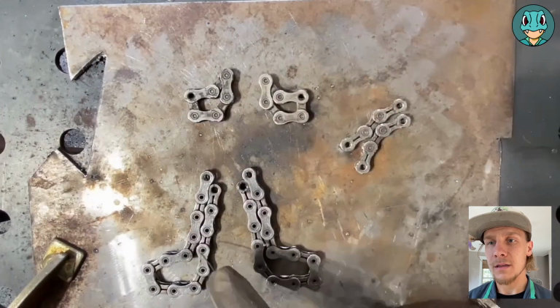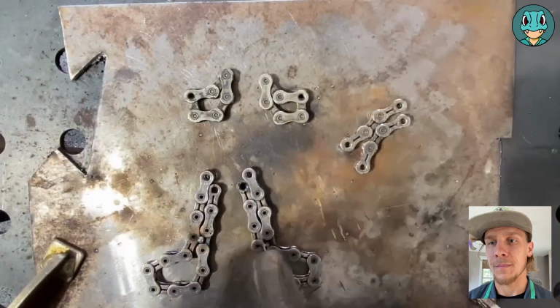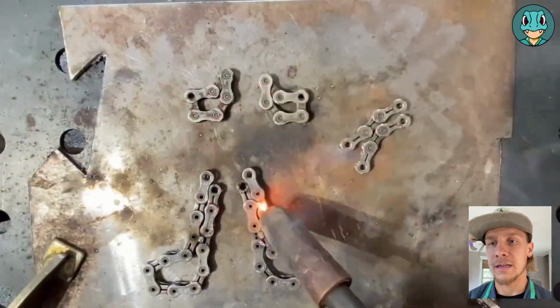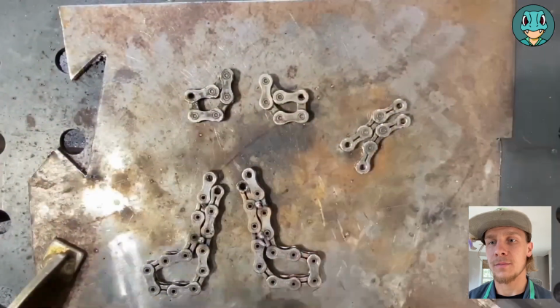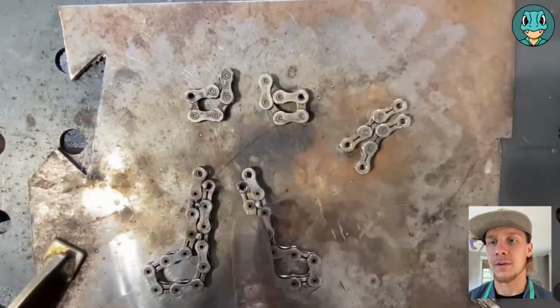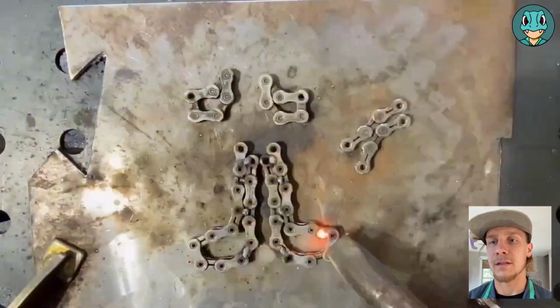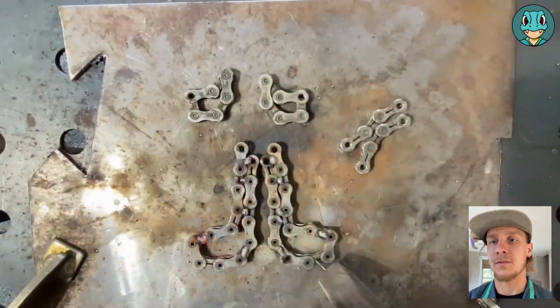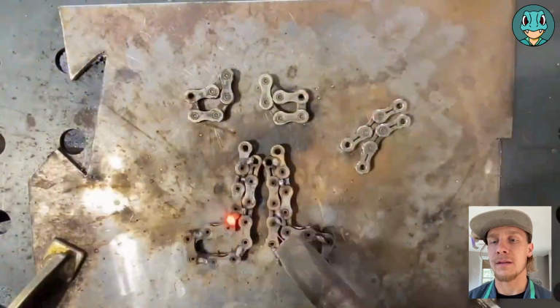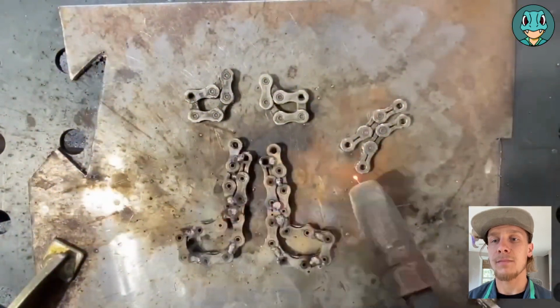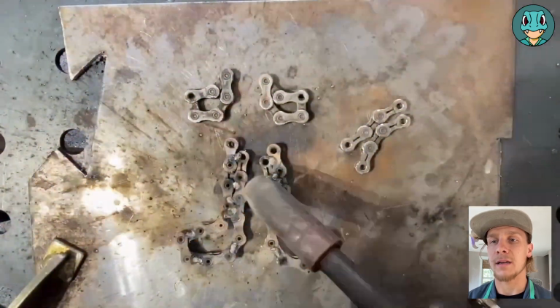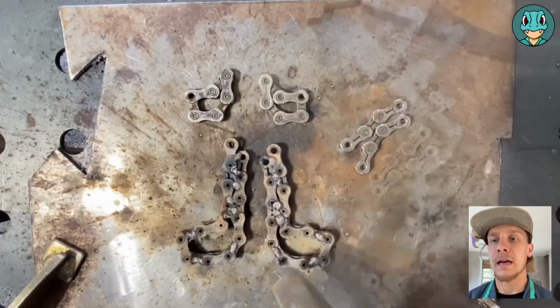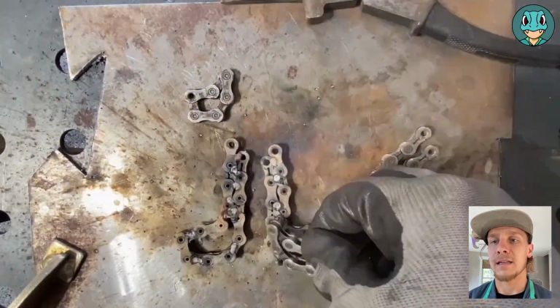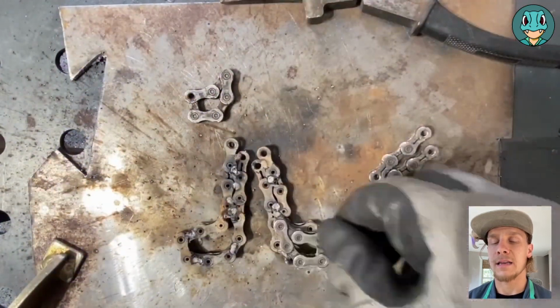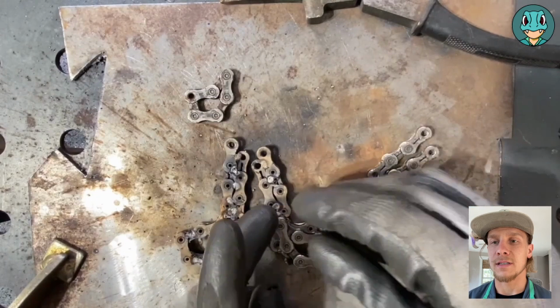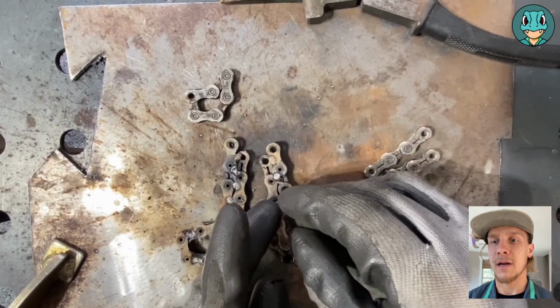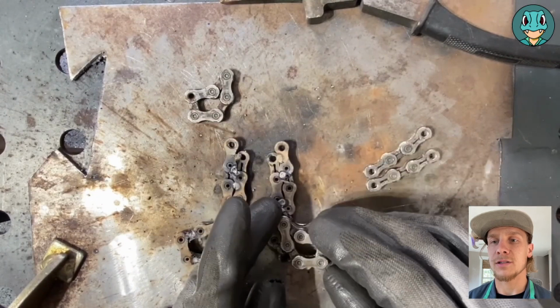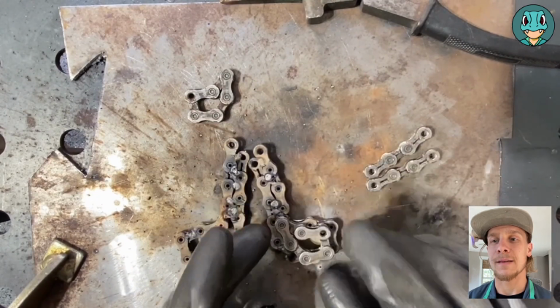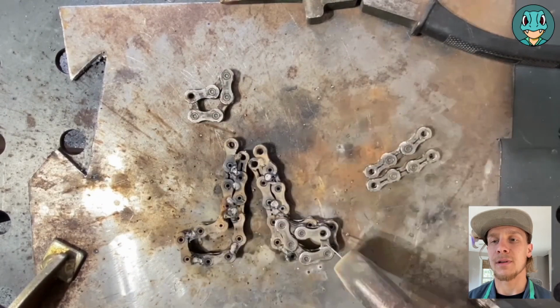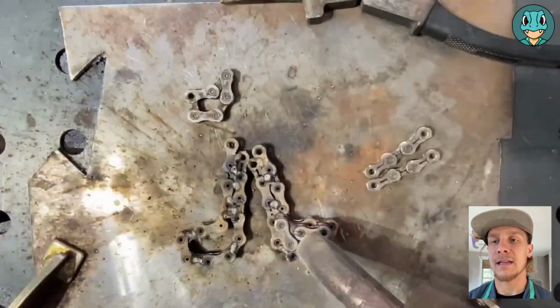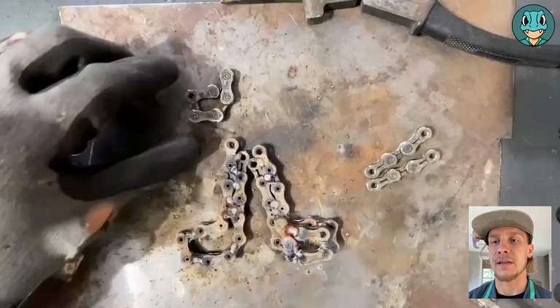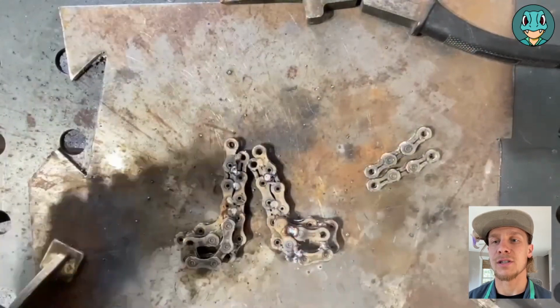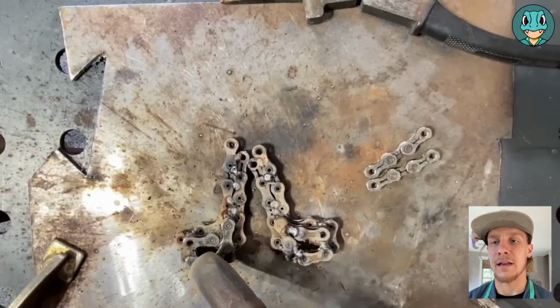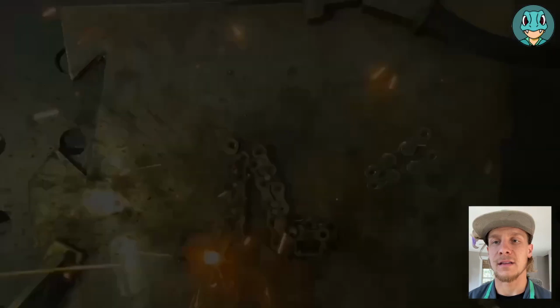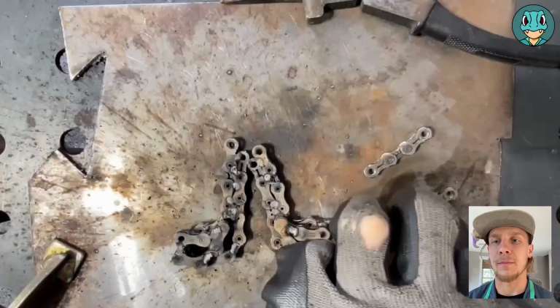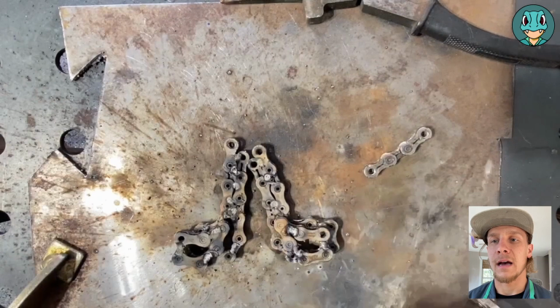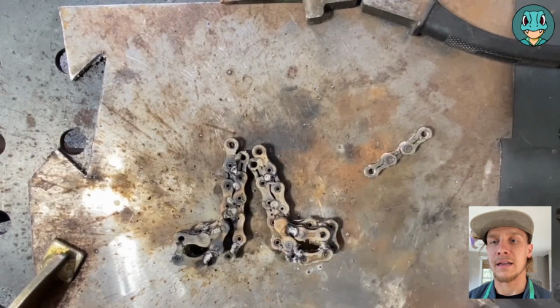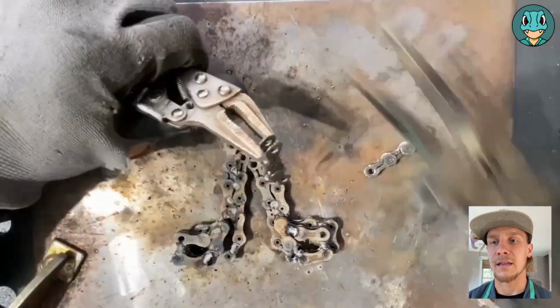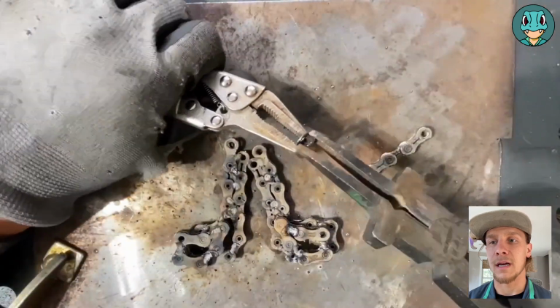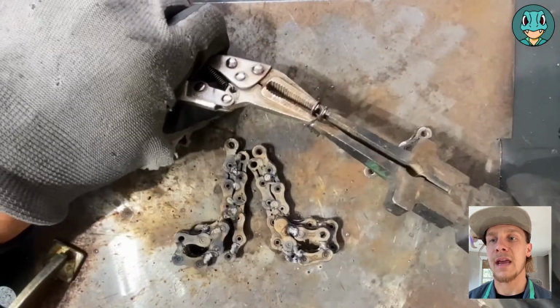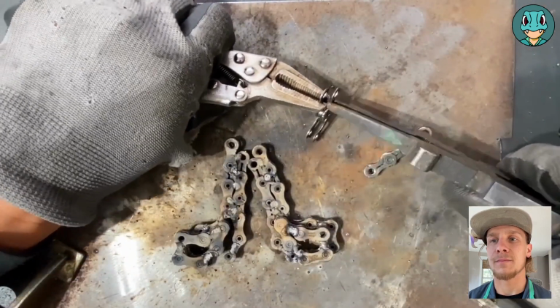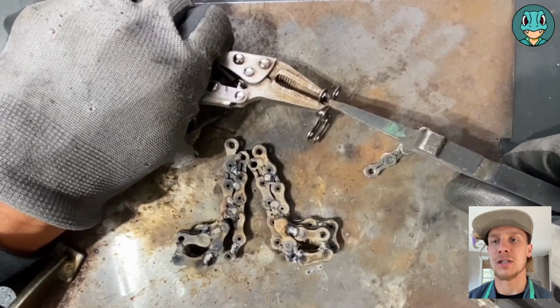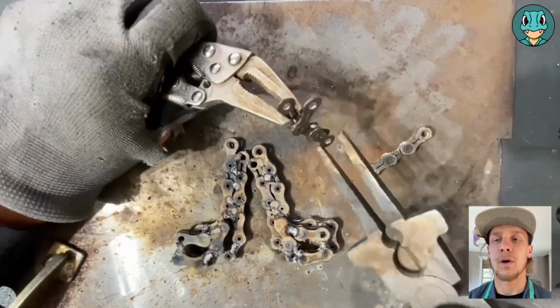To get started, we will start off with the main body here, tacking each of these little spots just to keep it in place as we position everything else, line them up, and get the main positions how we want them.